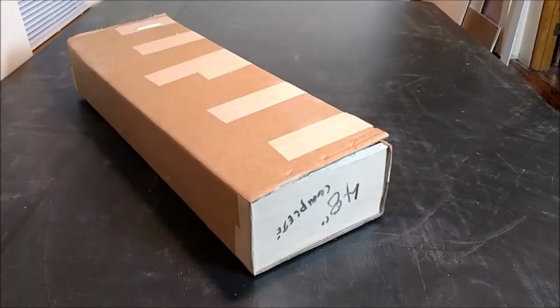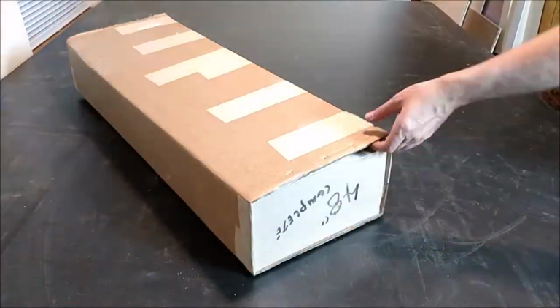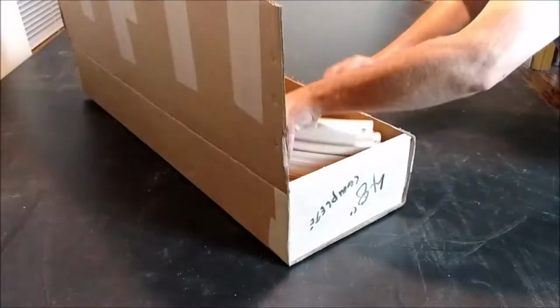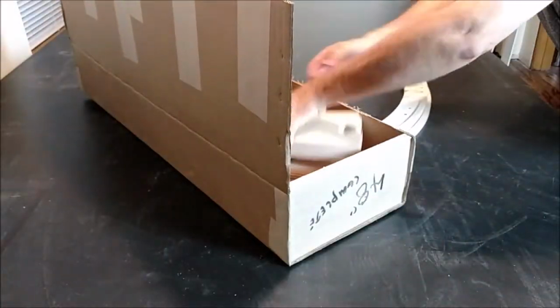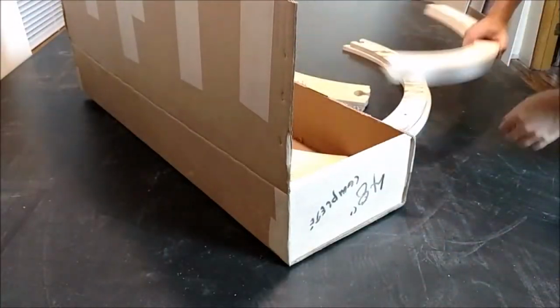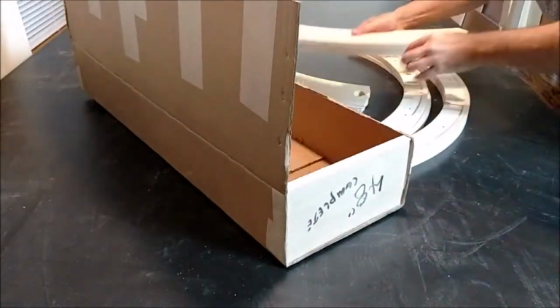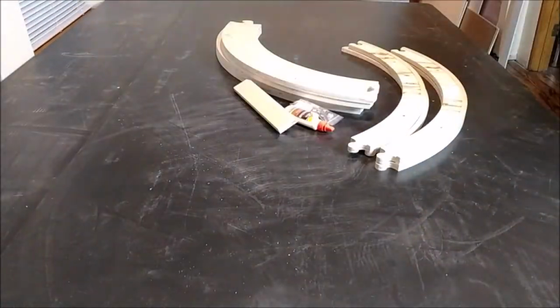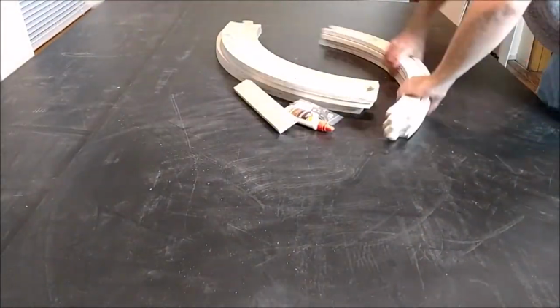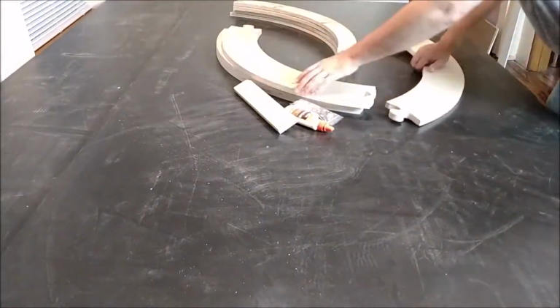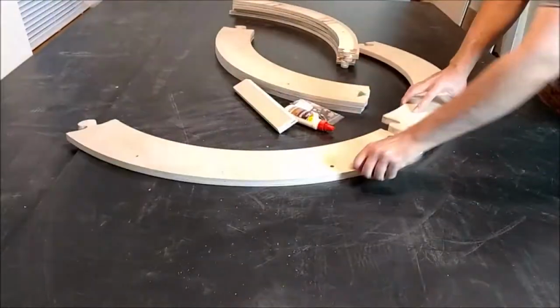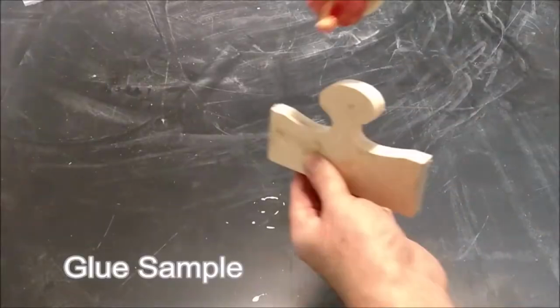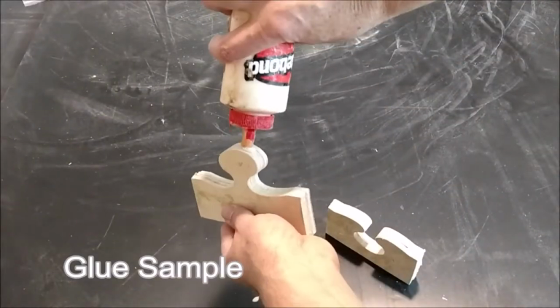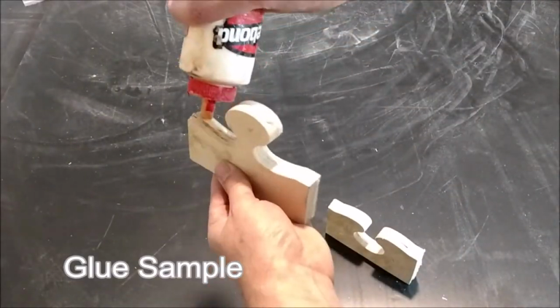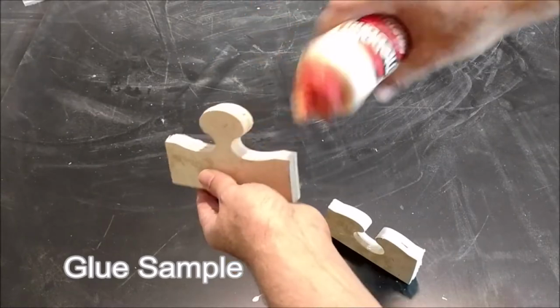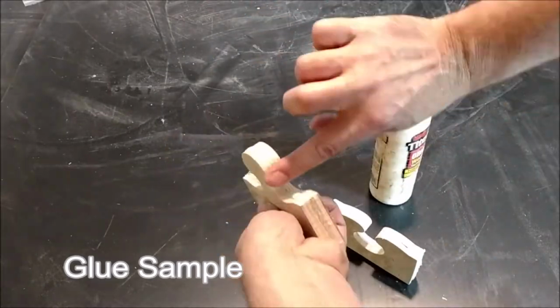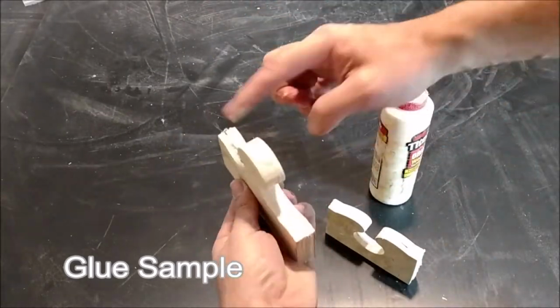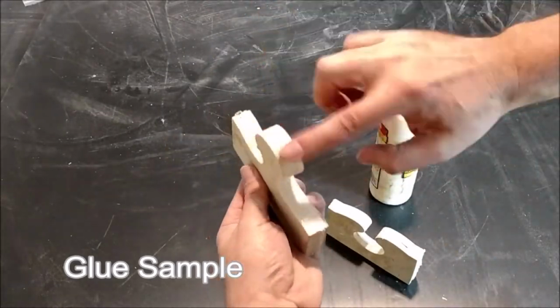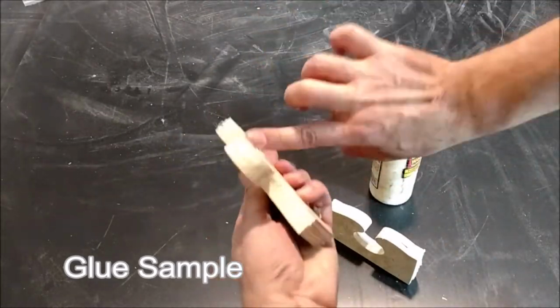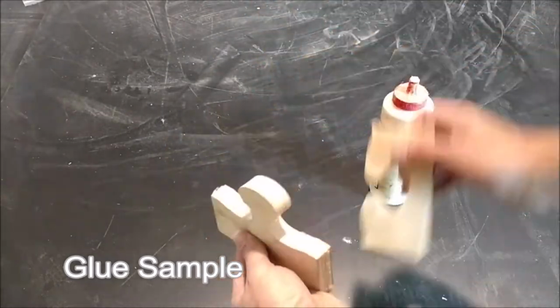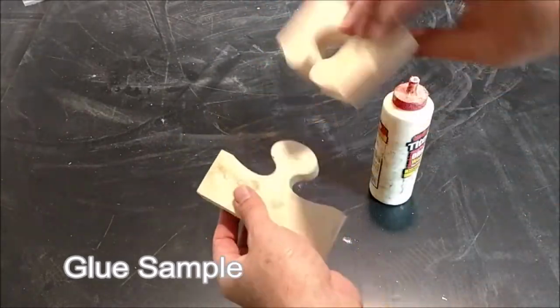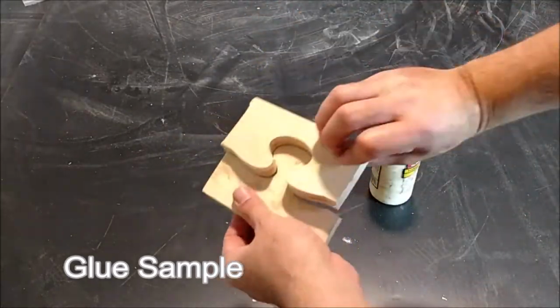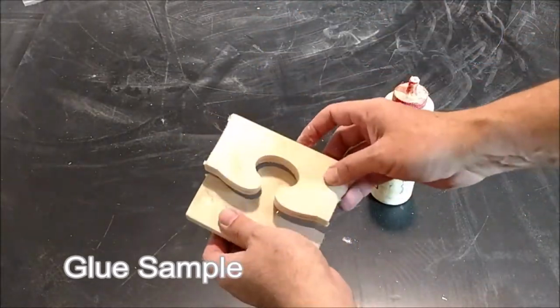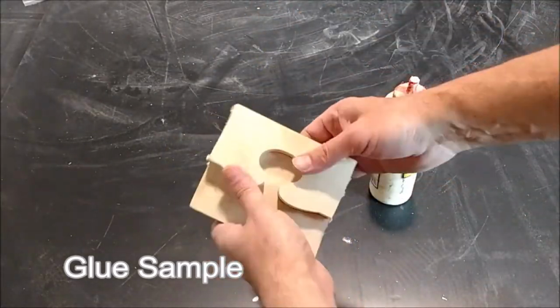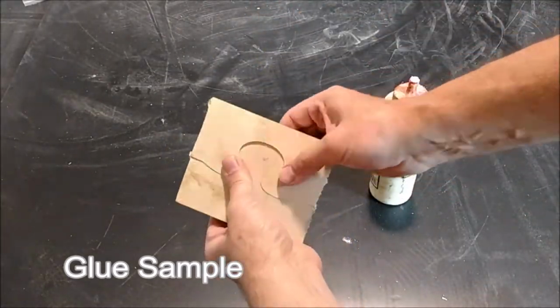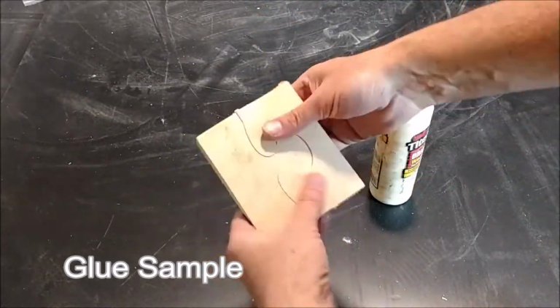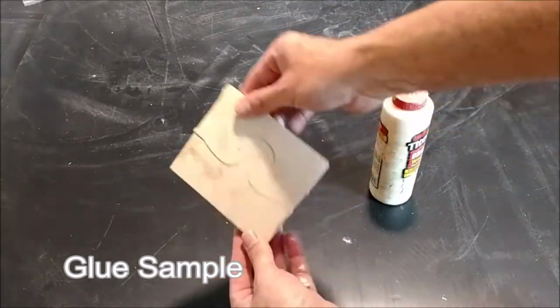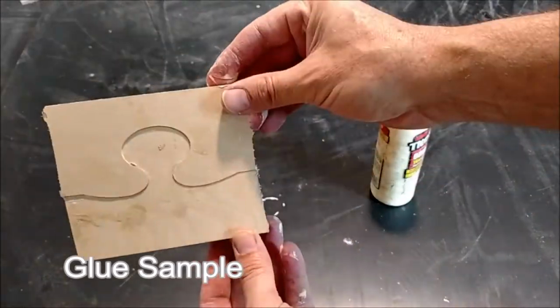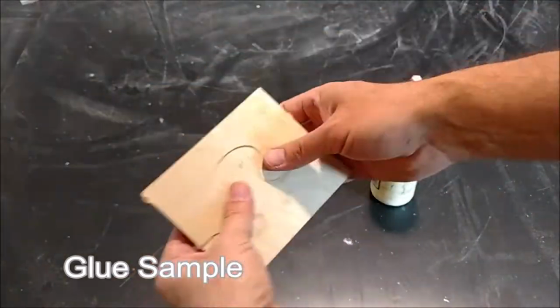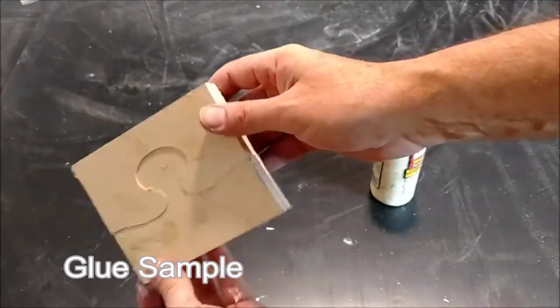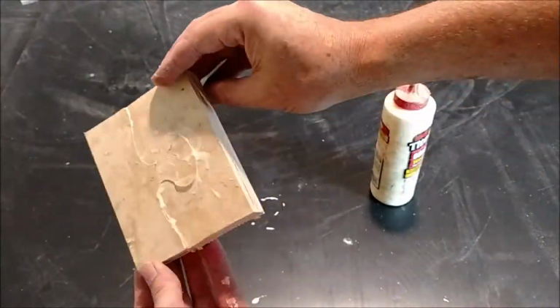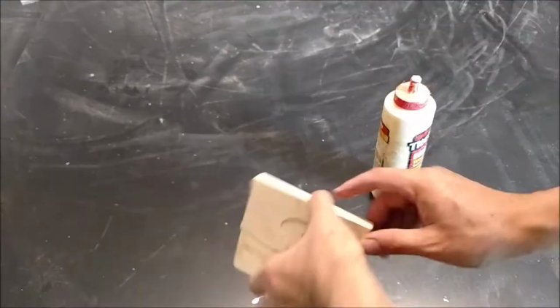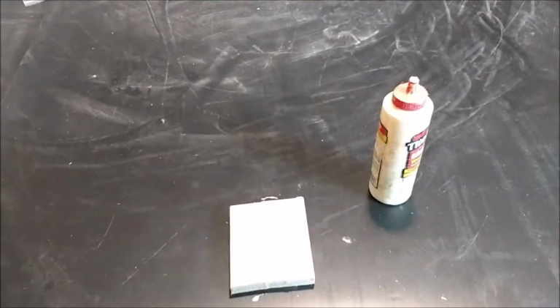Hello. Thanks for visiting Krohn's Custom Woodworking YouTube channel. In this video, we'll demonstrate assembly of our round canvas stretcher that is 48 inches in diameter.